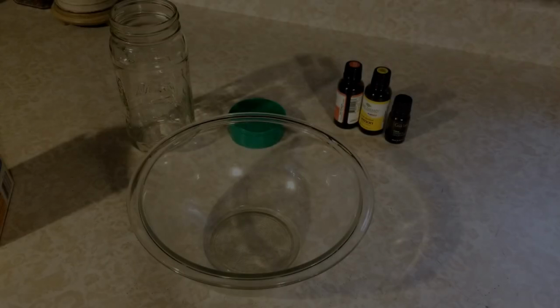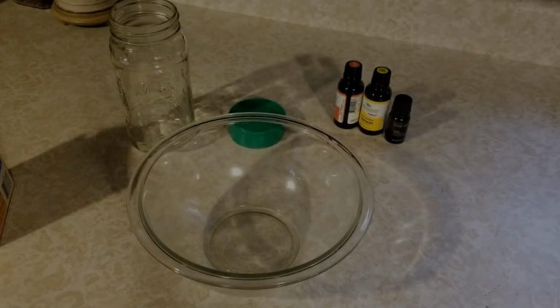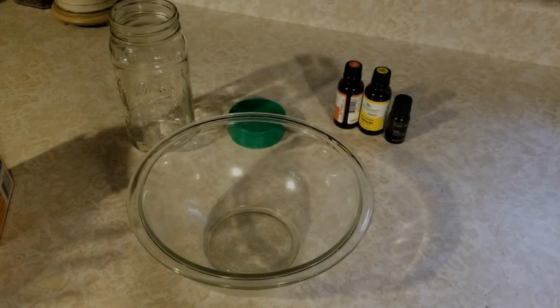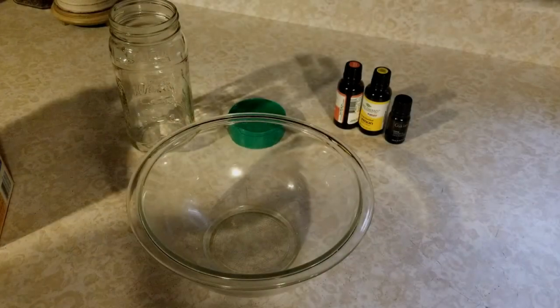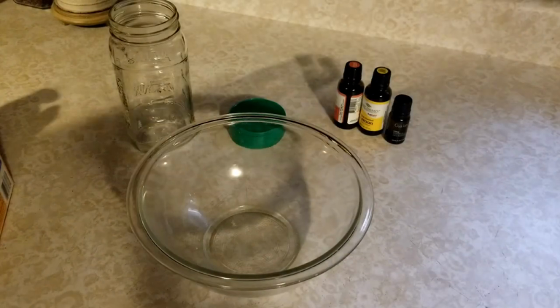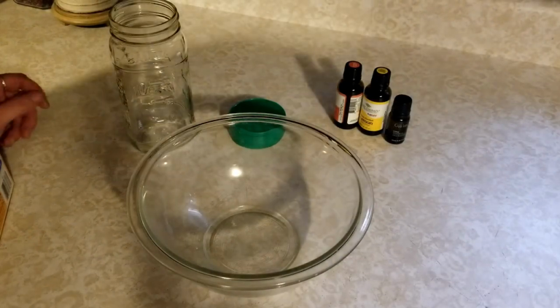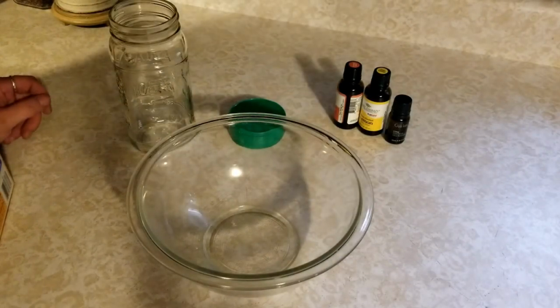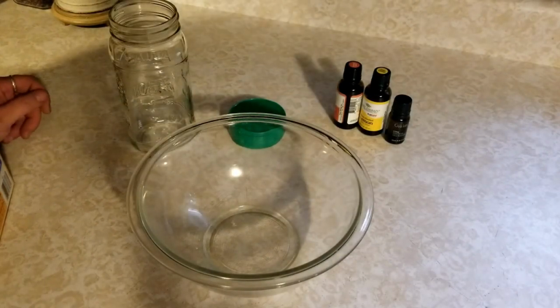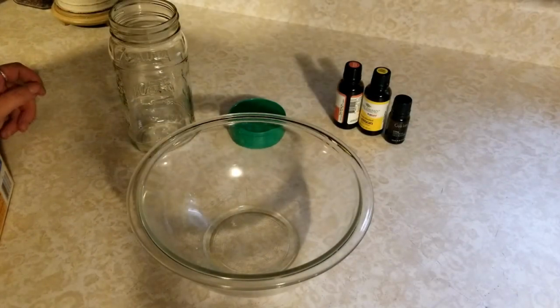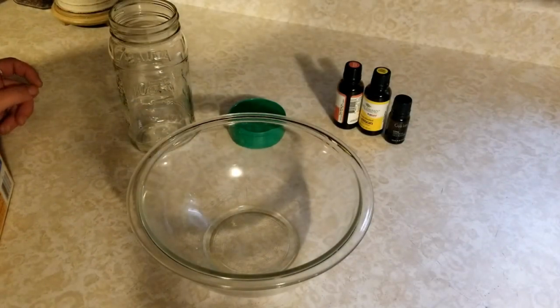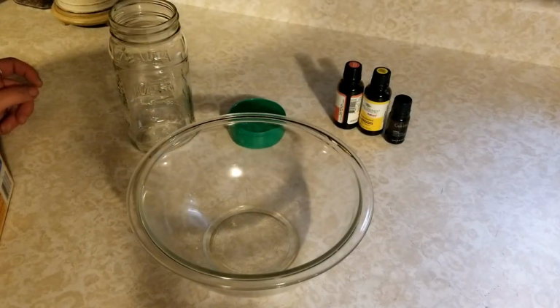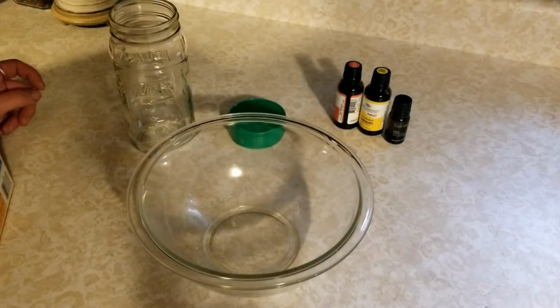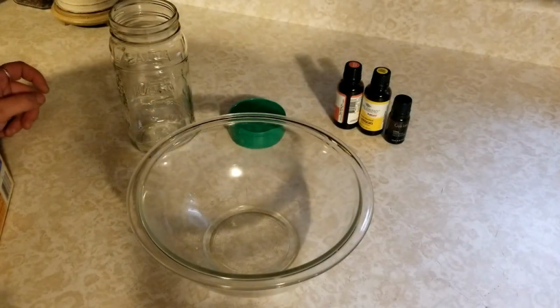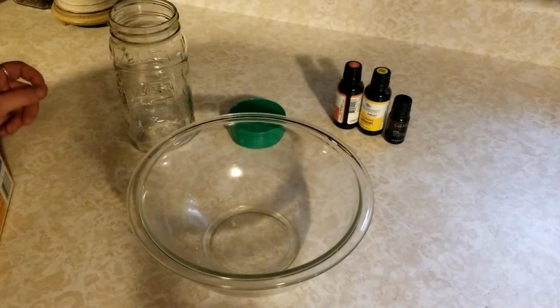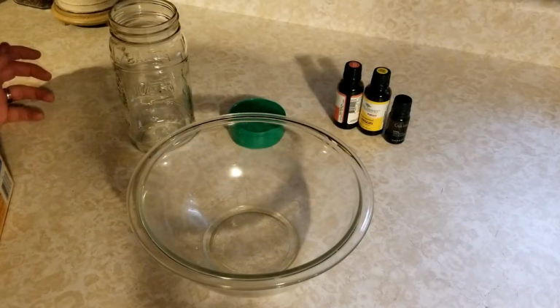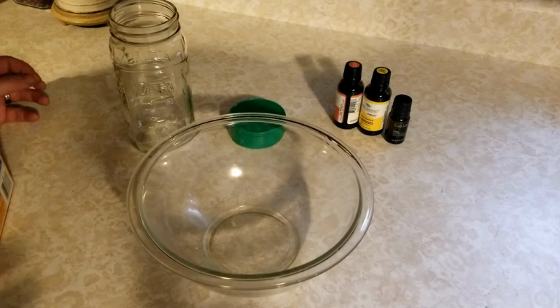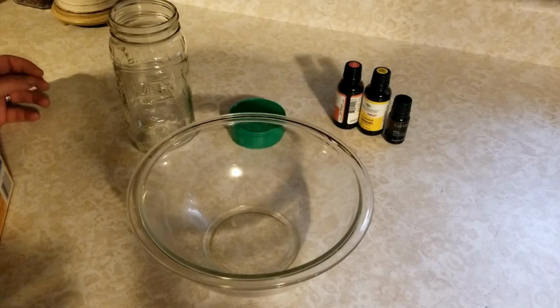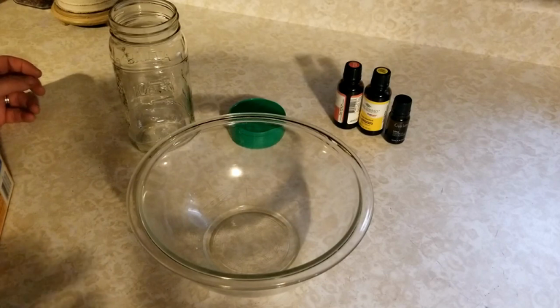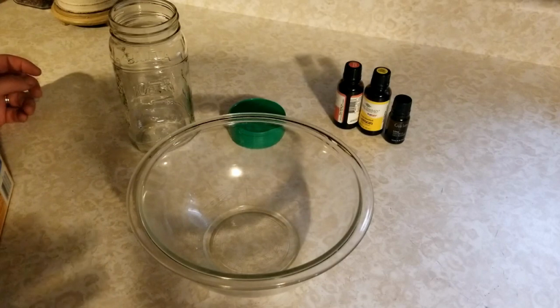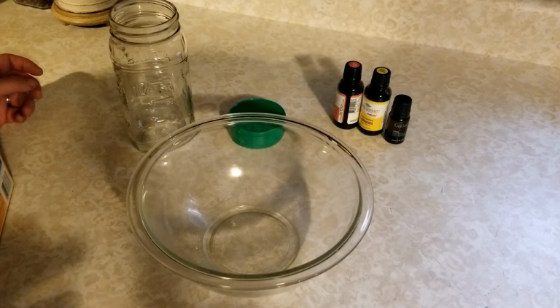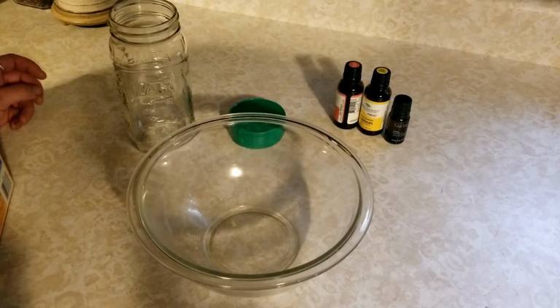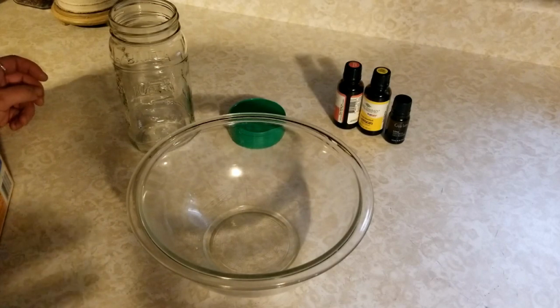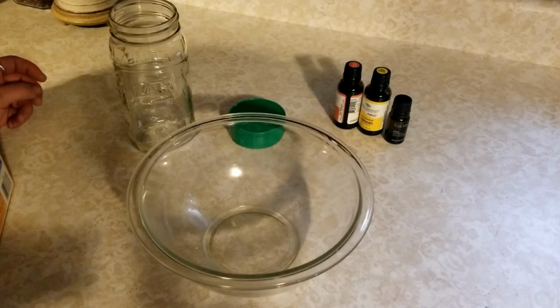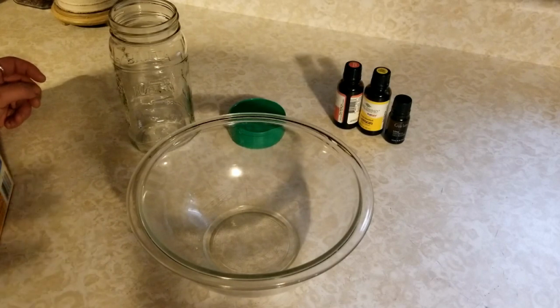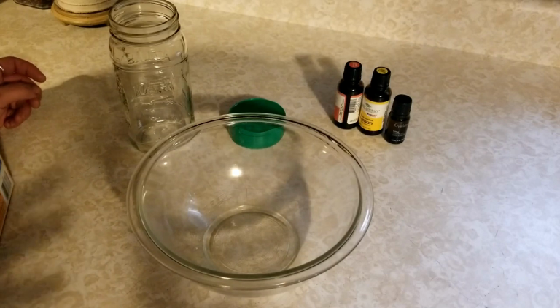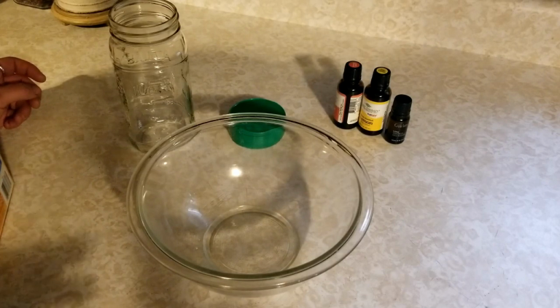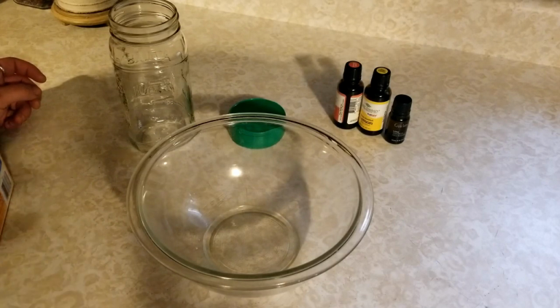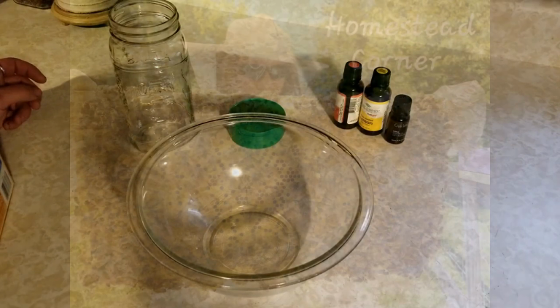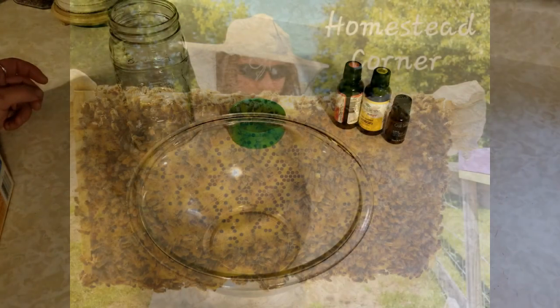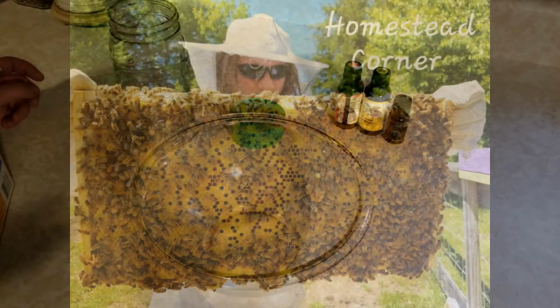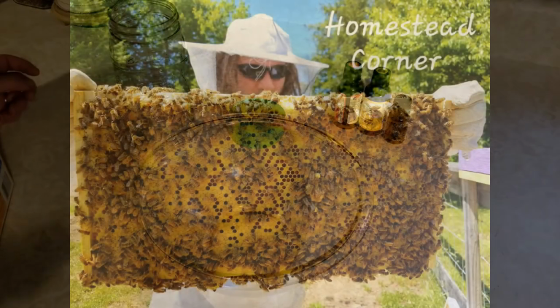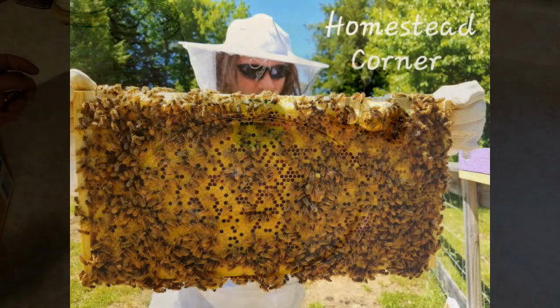Hey everyone, this is Ginny from Homestead Corner, and today I'm just whipping up a super fast and easy DIY all-natural carpet freshener.